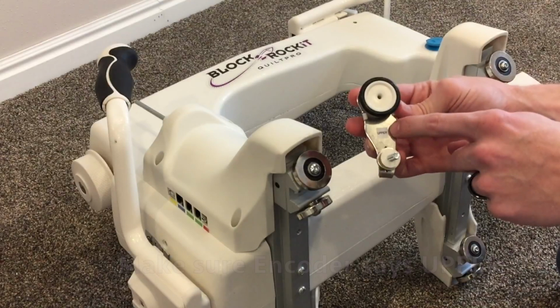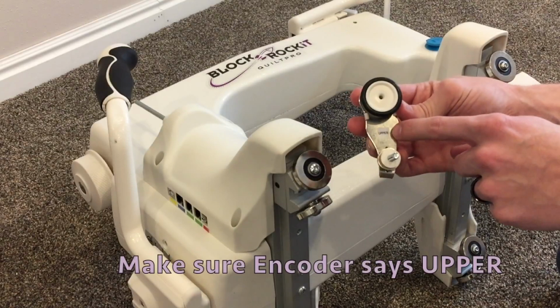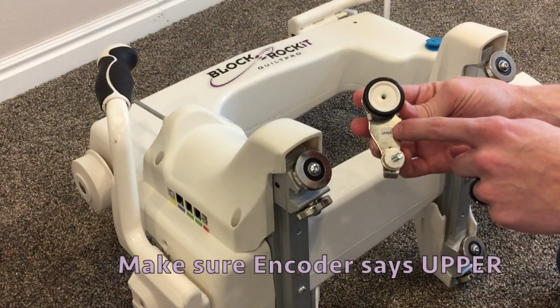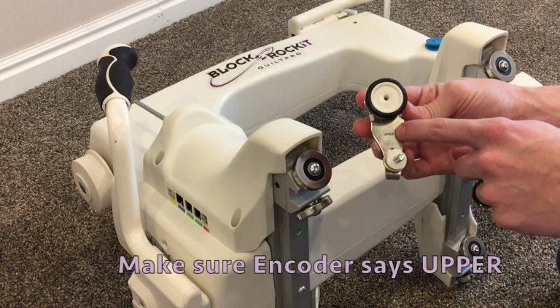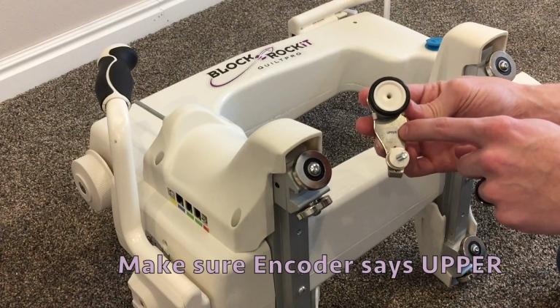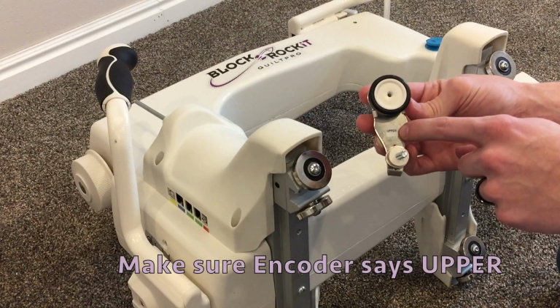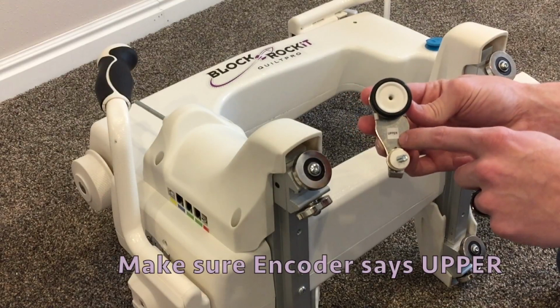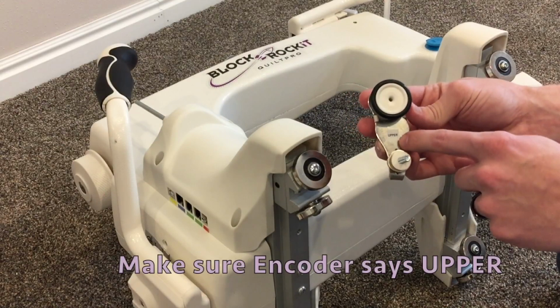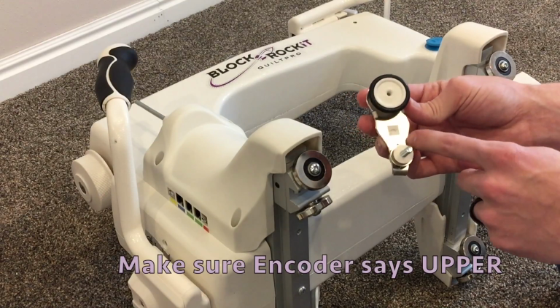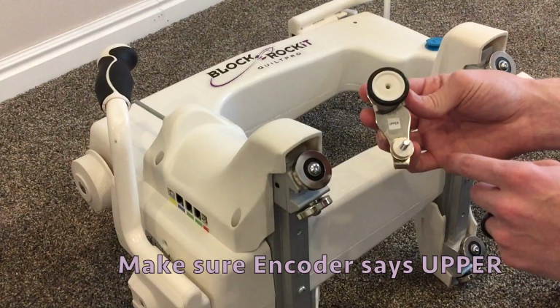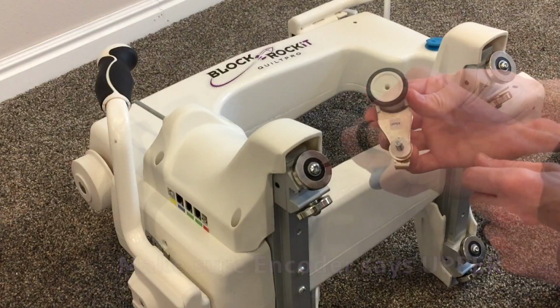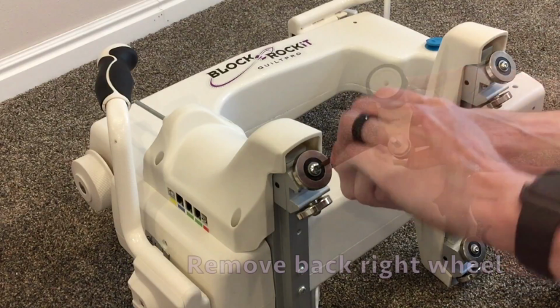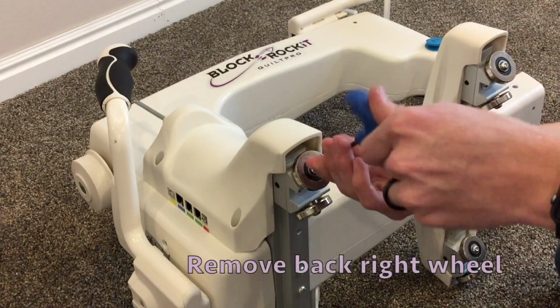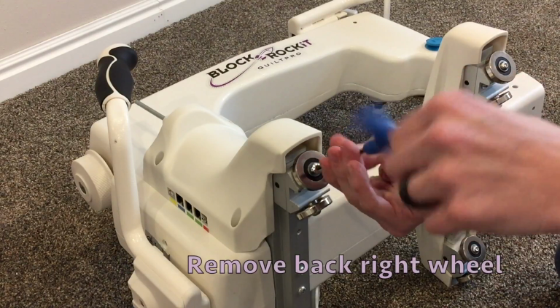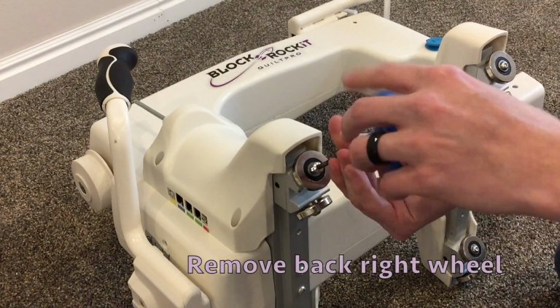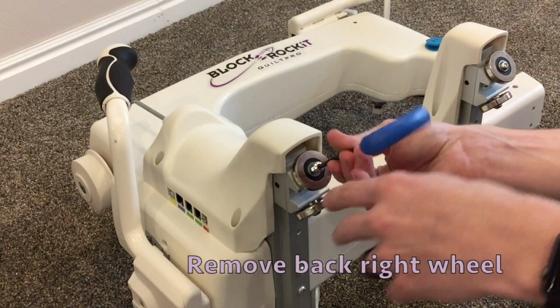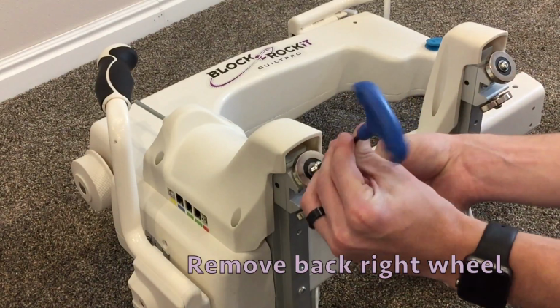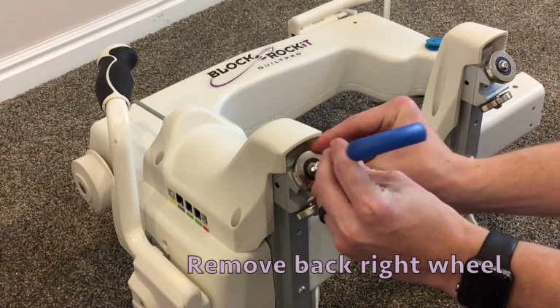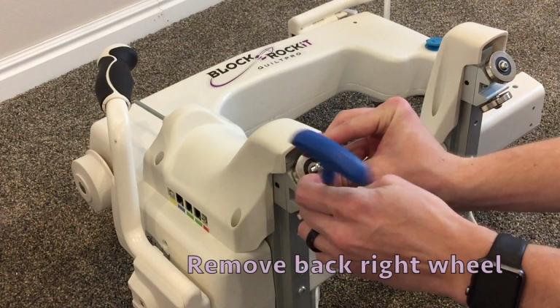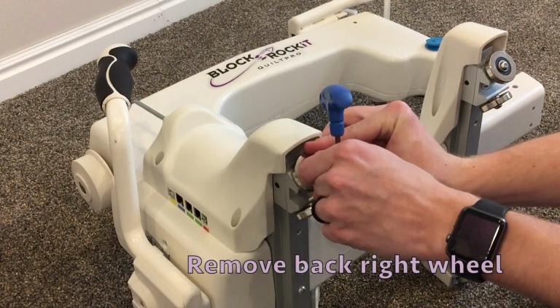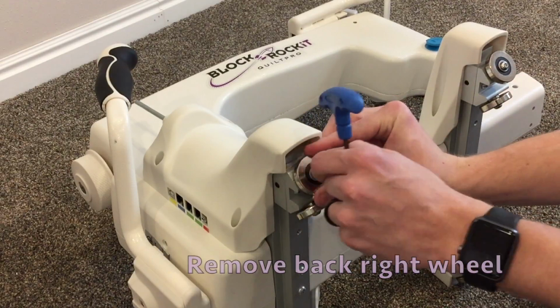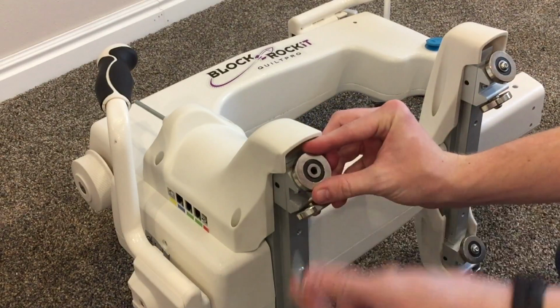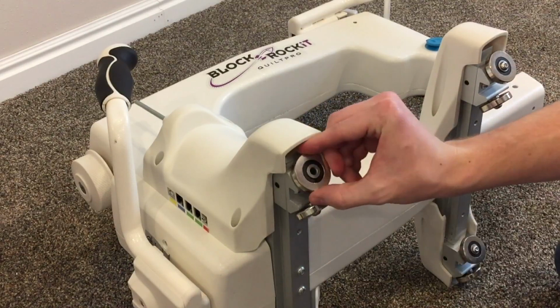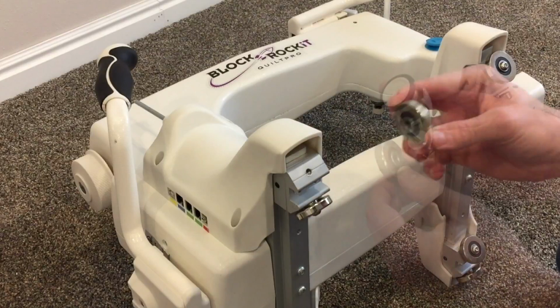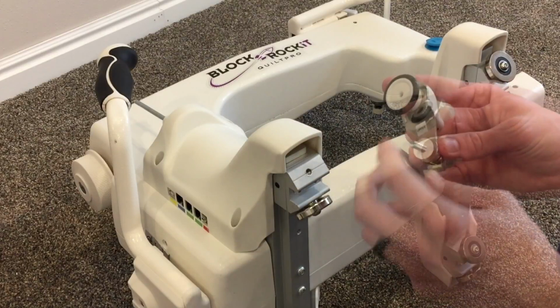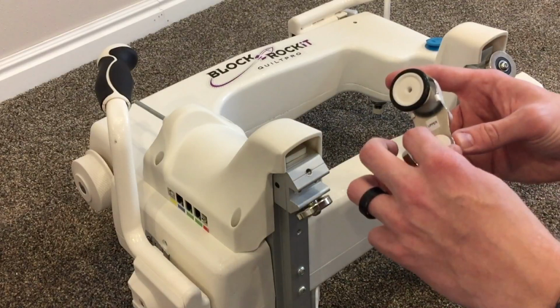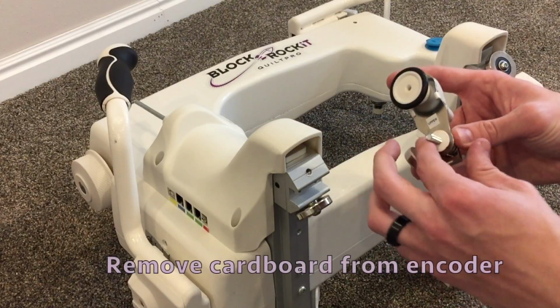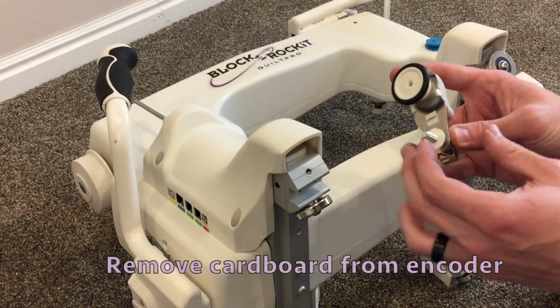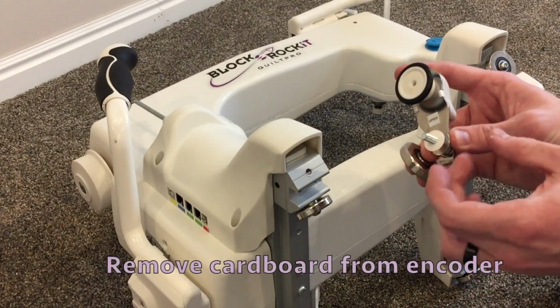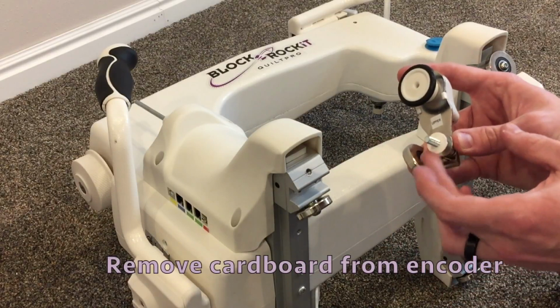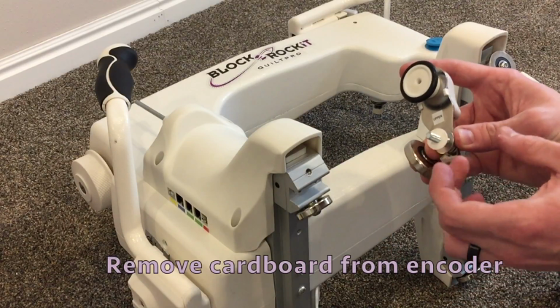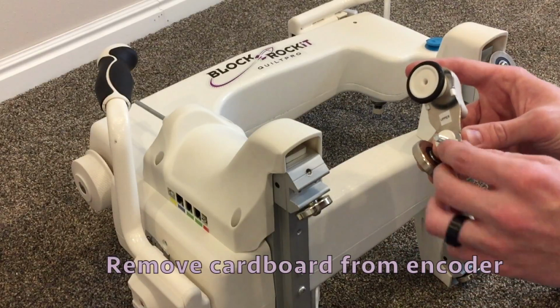Make sure you are using the upper encoder. Remove the back right wheel. Remove the cardboard from the encoder.